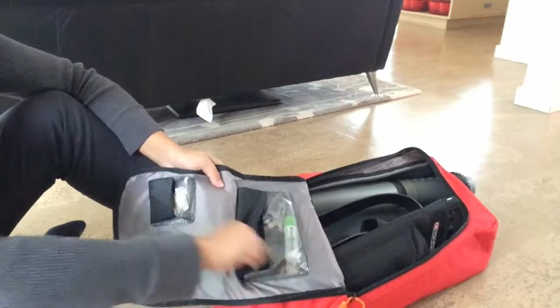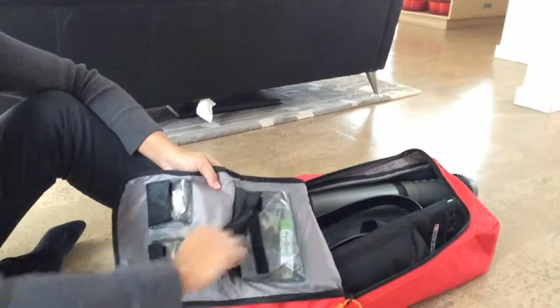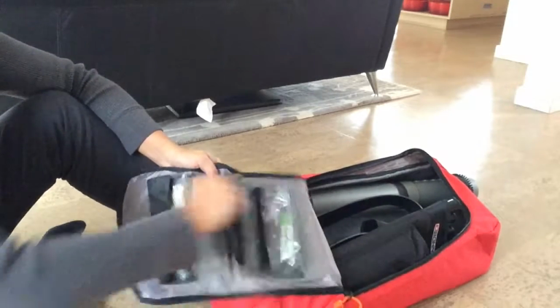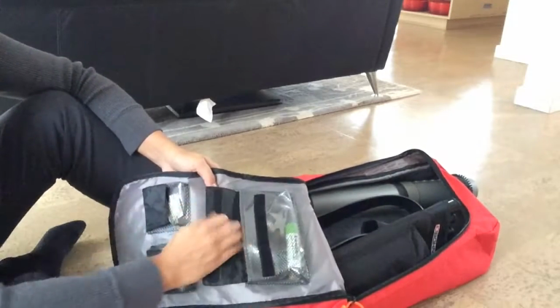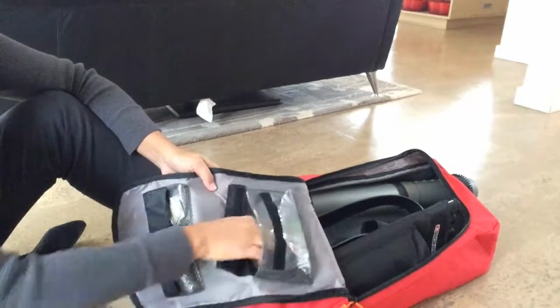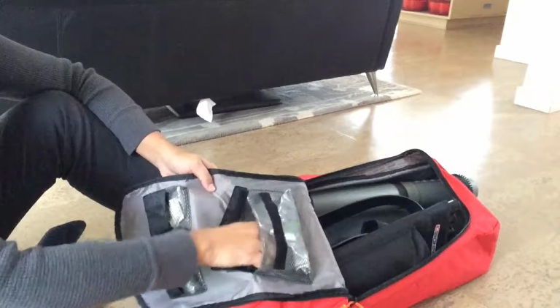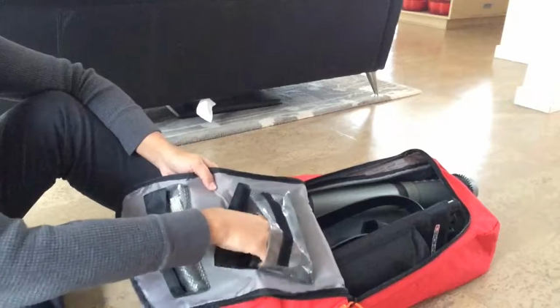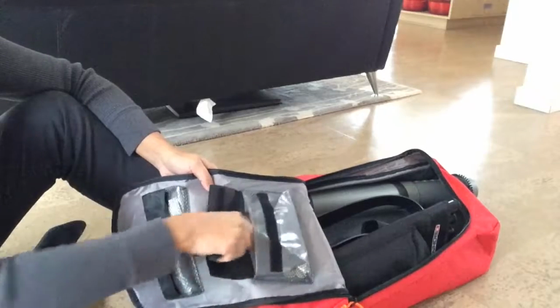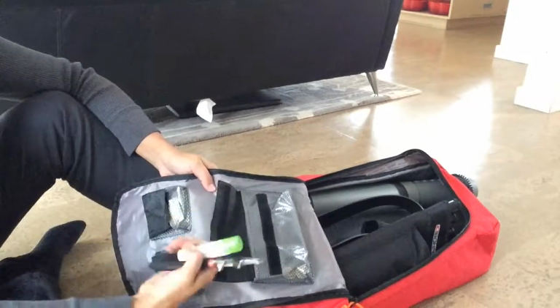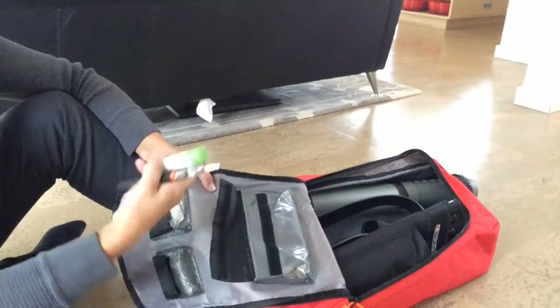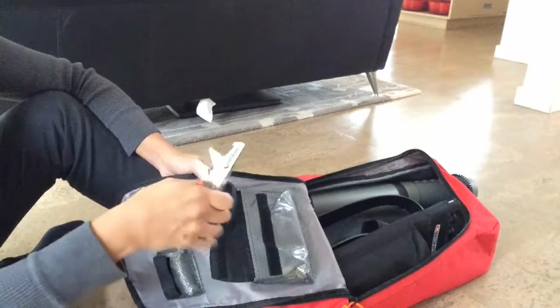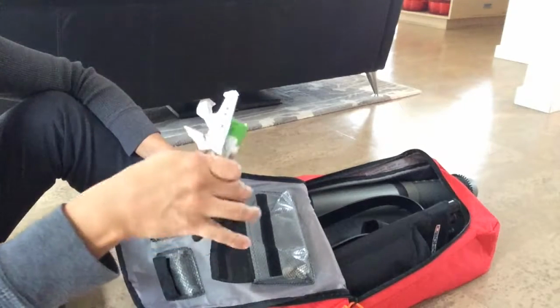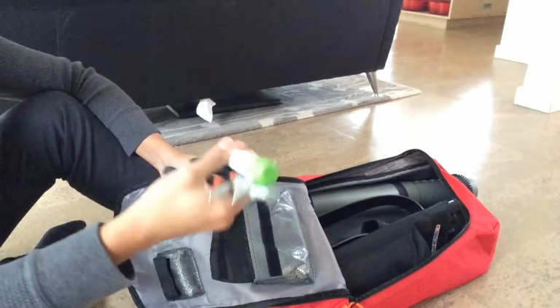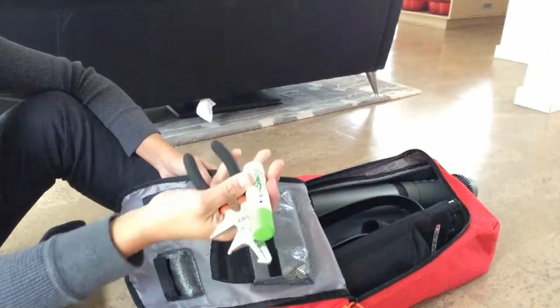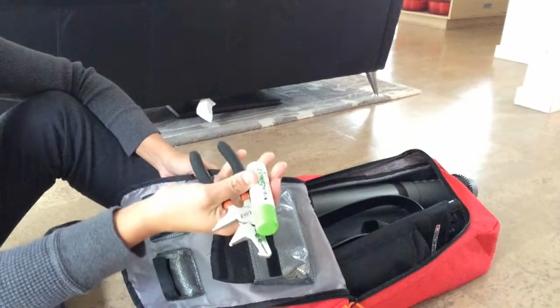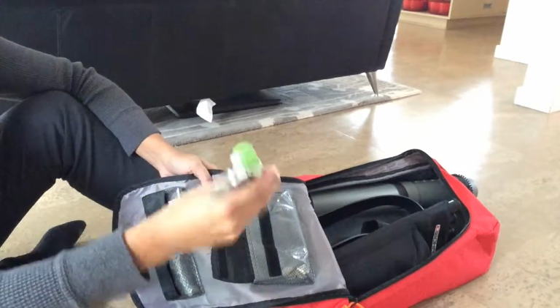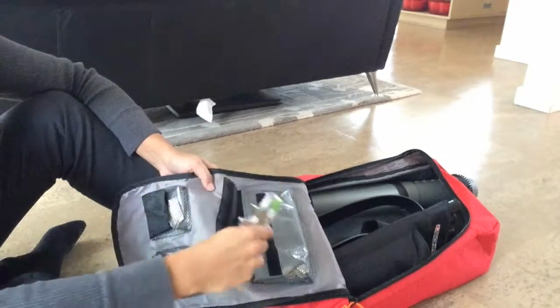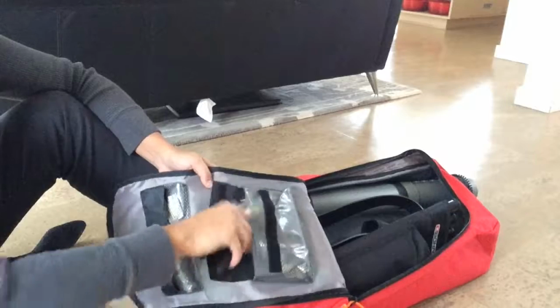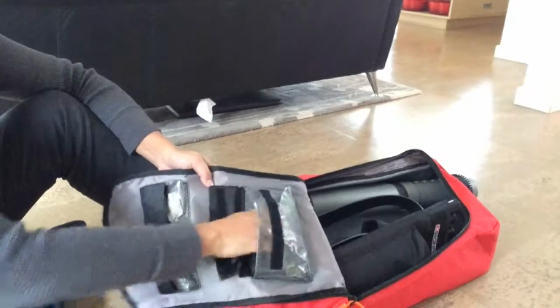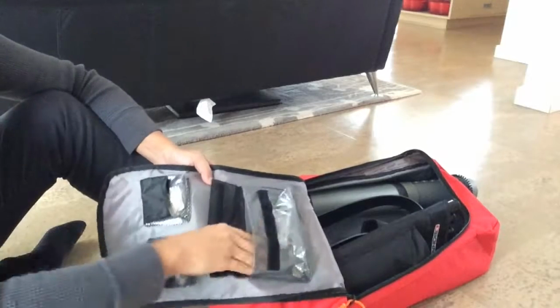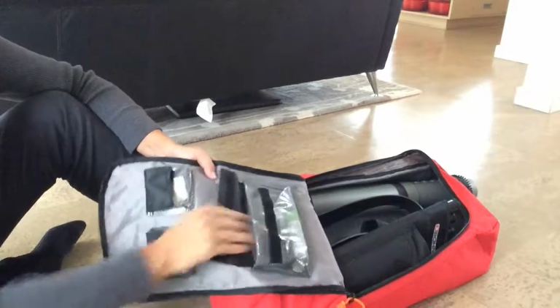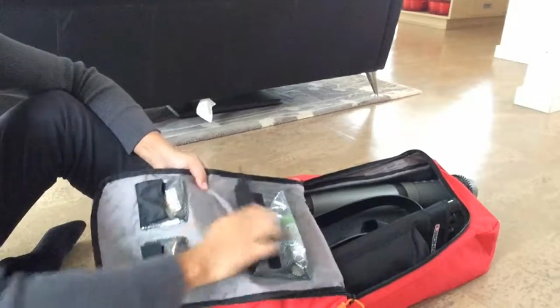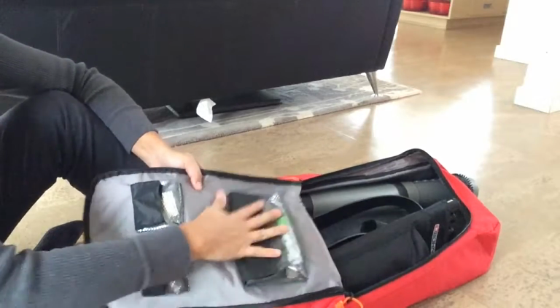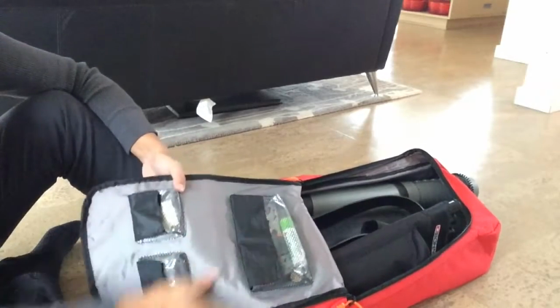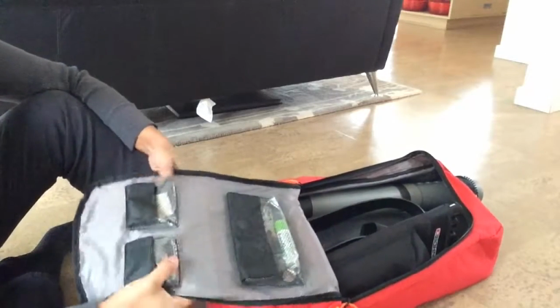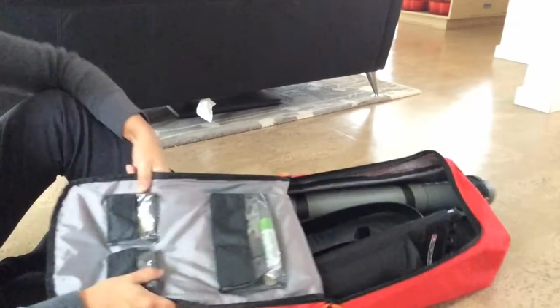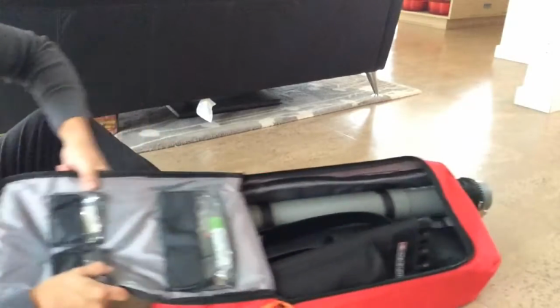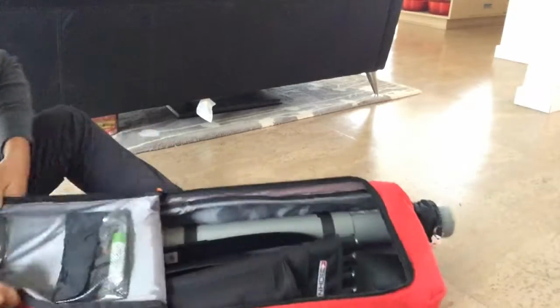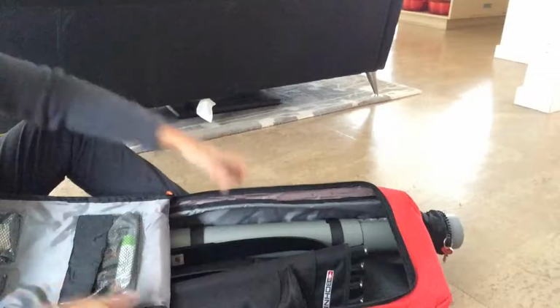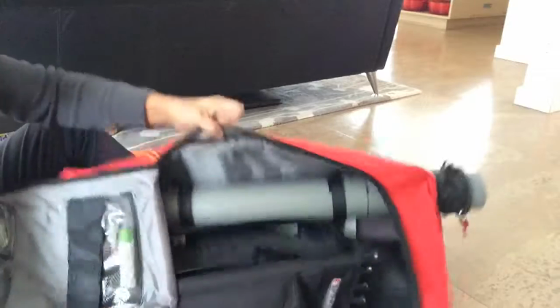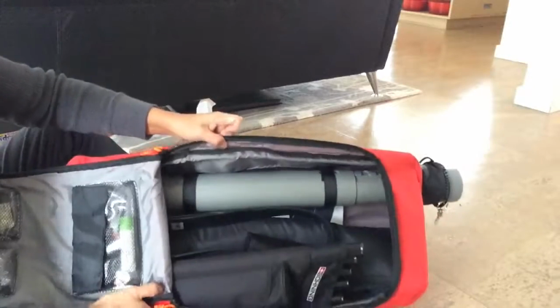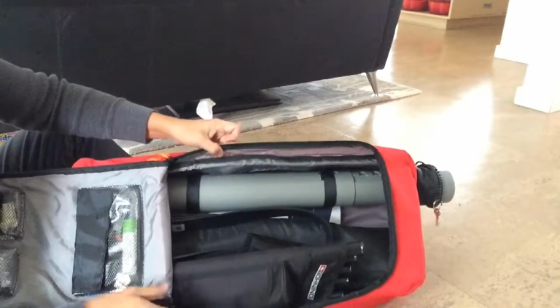Here I put my string wax and I've got a tool in there as you can see. So that's all your pockets that you've got. It'd be nice if there was something else more because all my stuff is sort of loose inside.